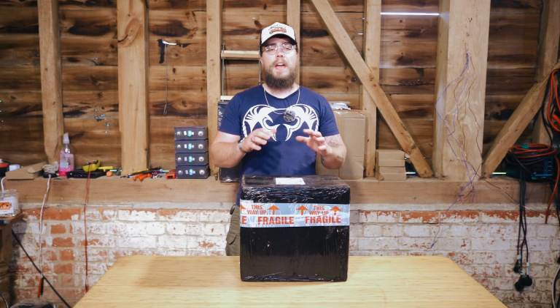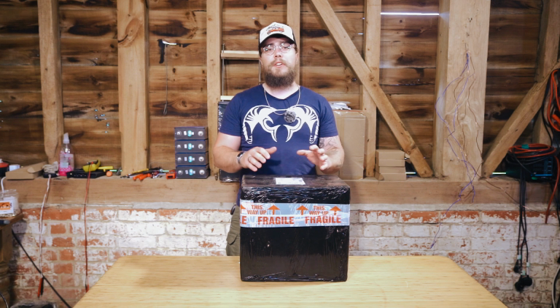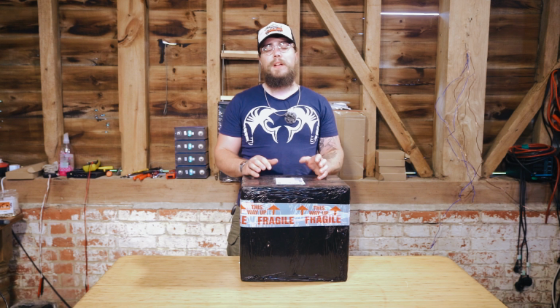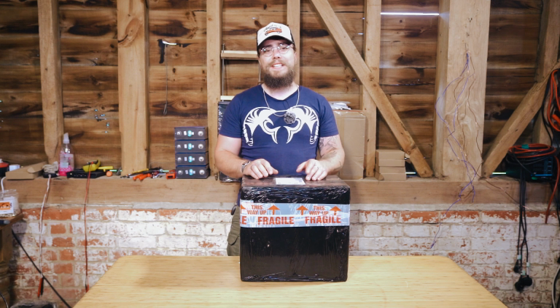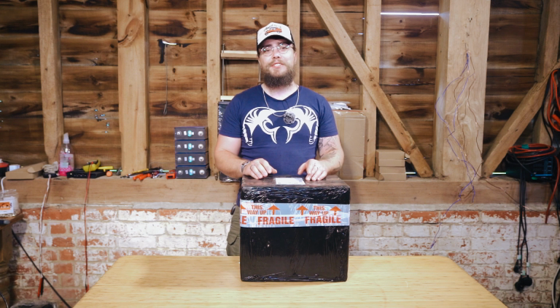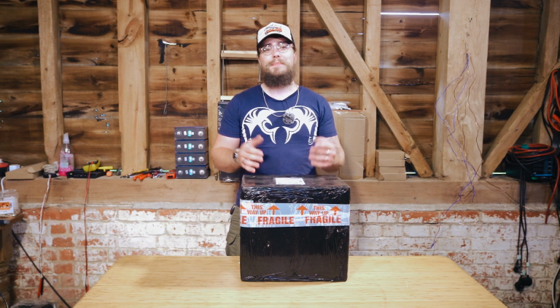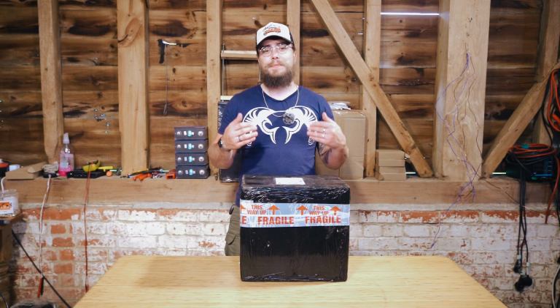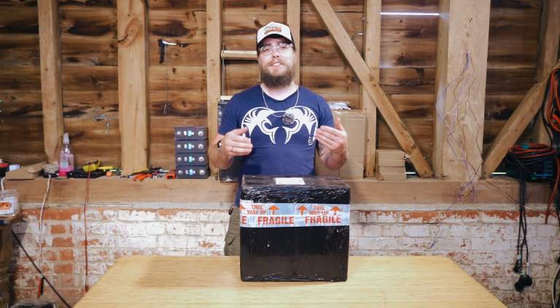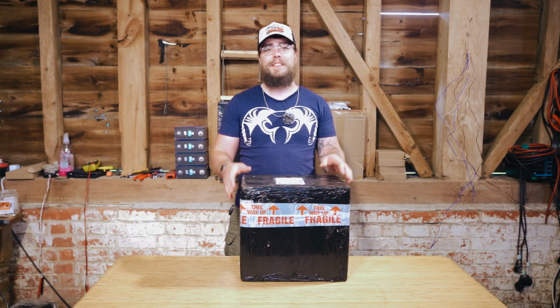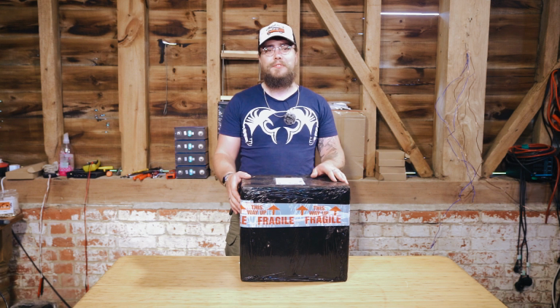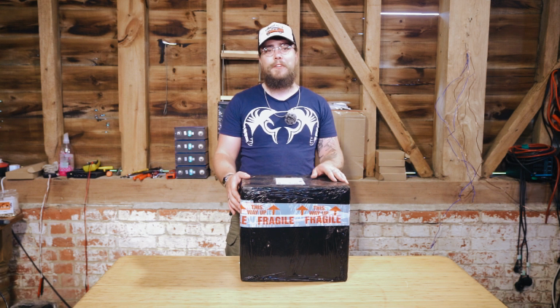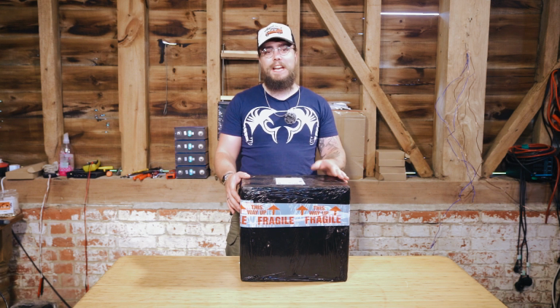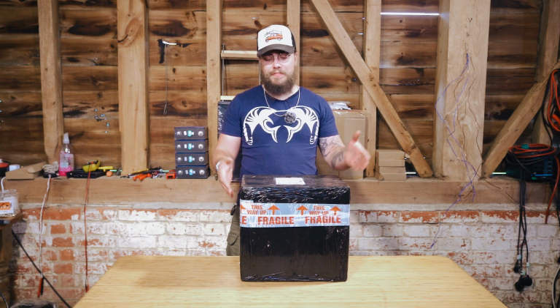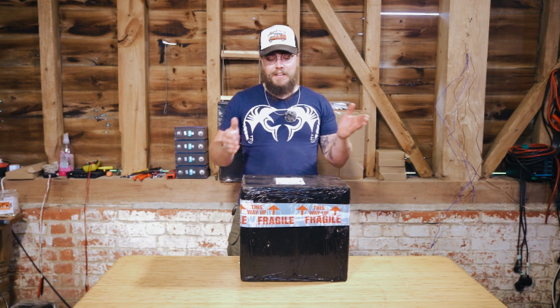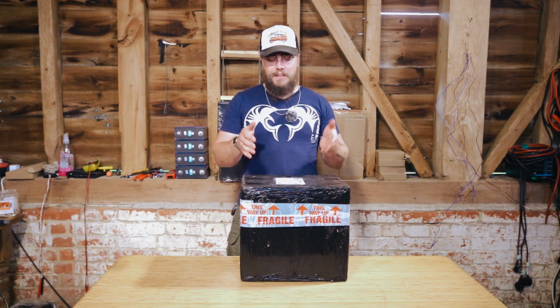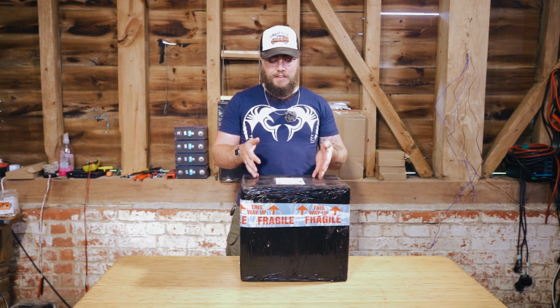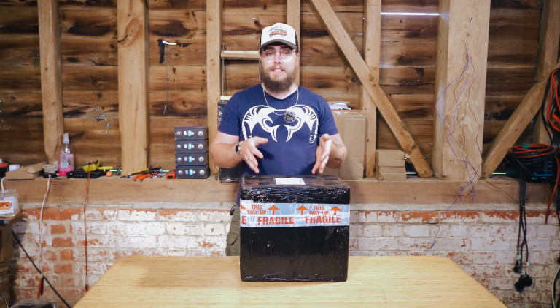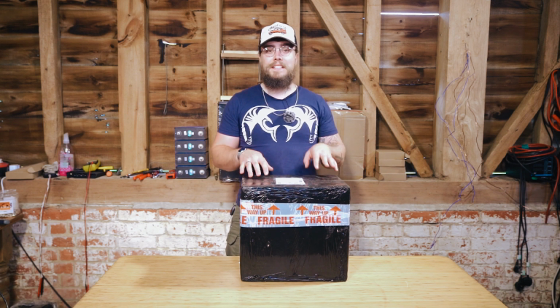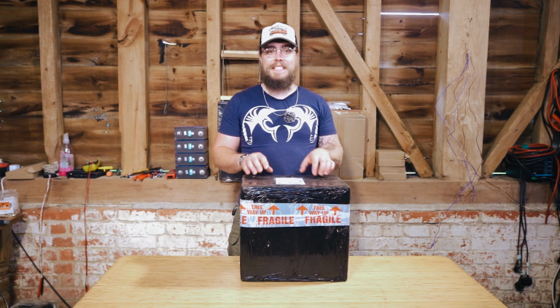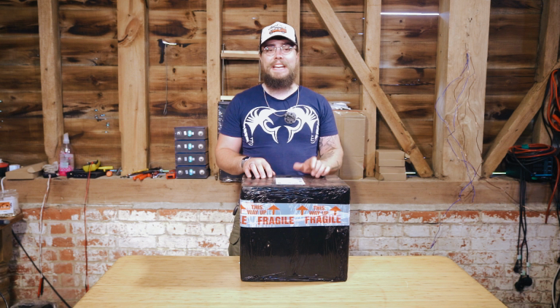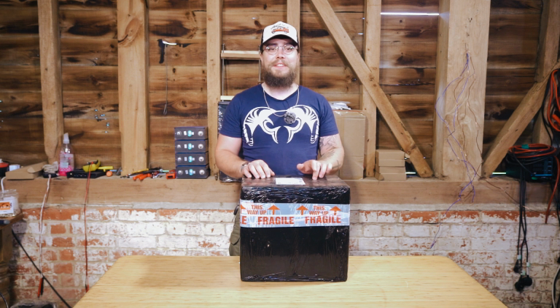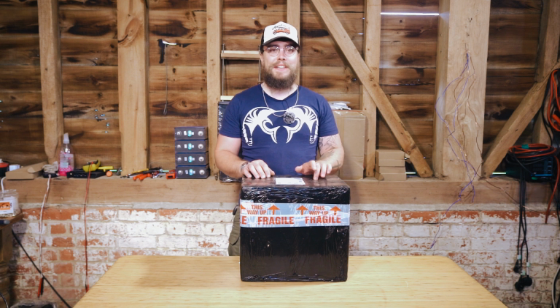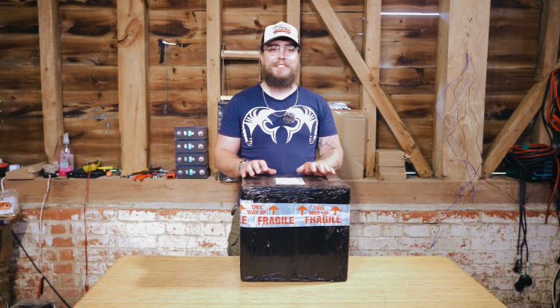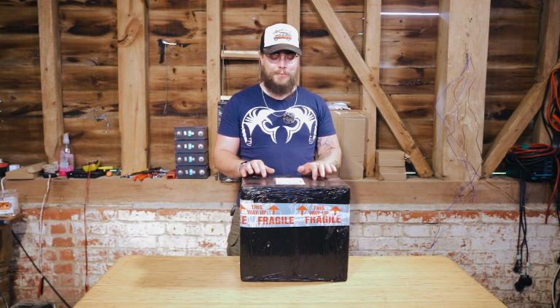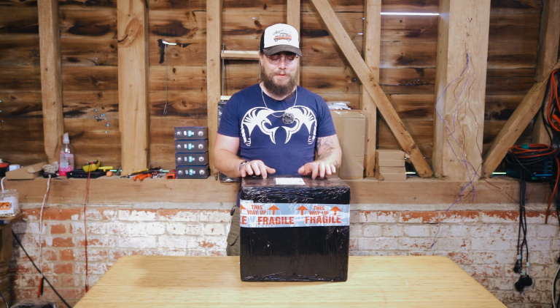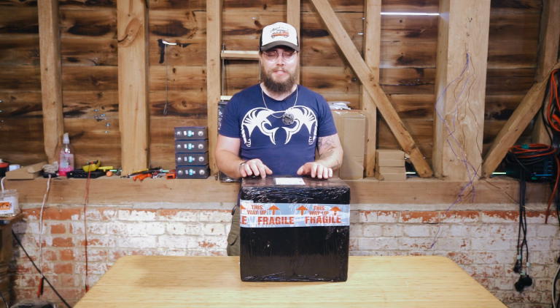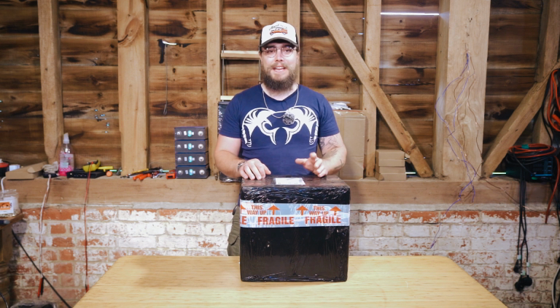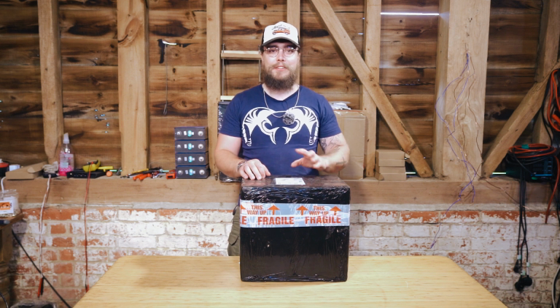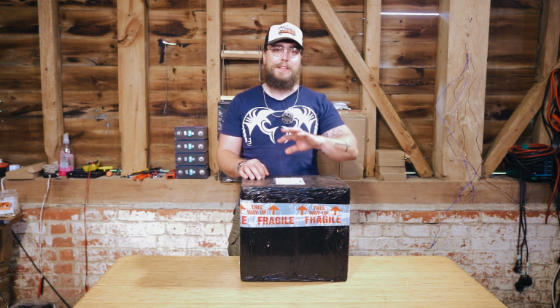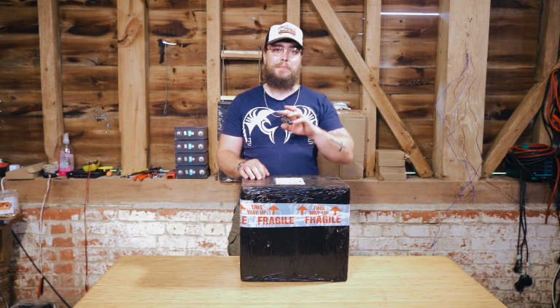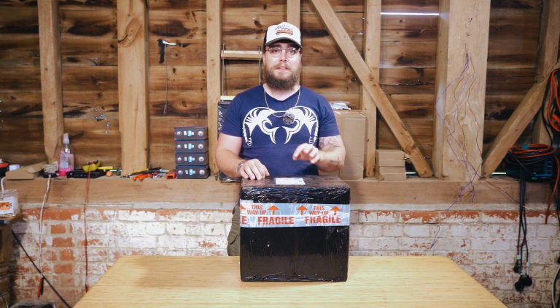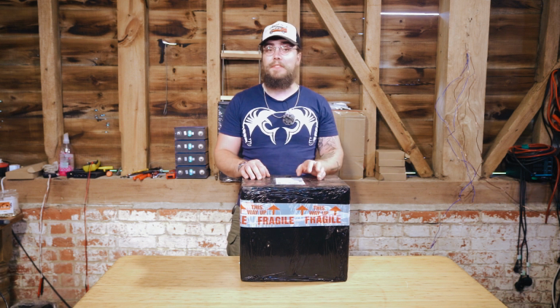Hey folks, welcome back to our channel. My name is Nigel and this is Off Grid Van Life. This is the second of these videos where I'm unboxing a battery that we've been given.